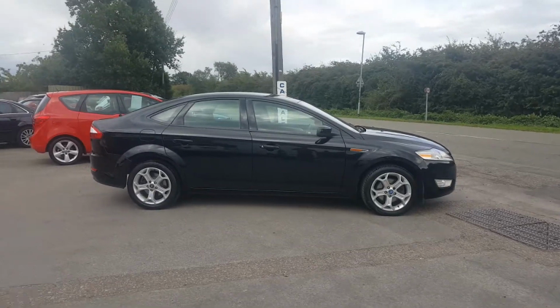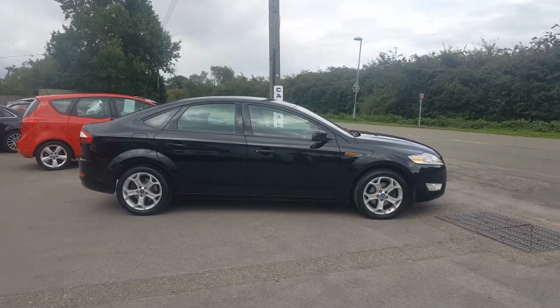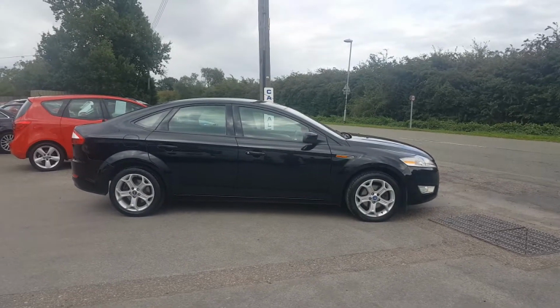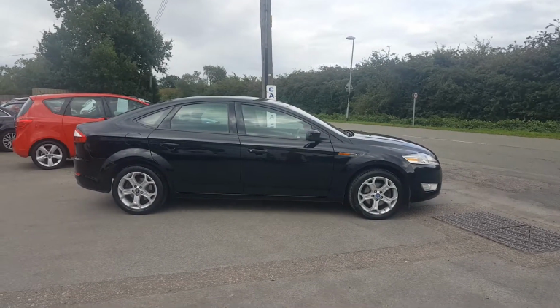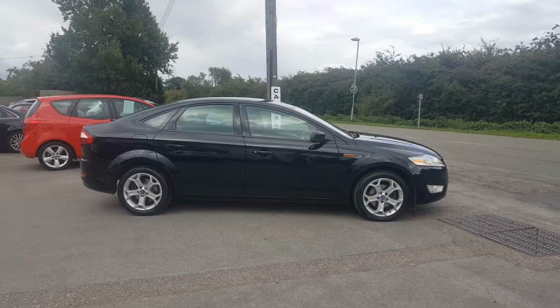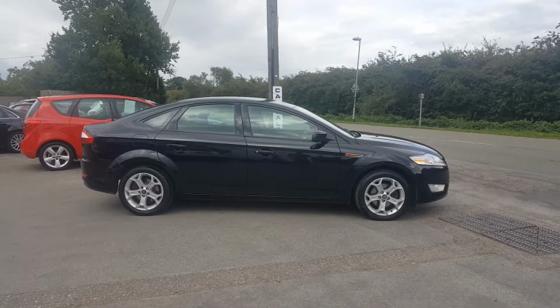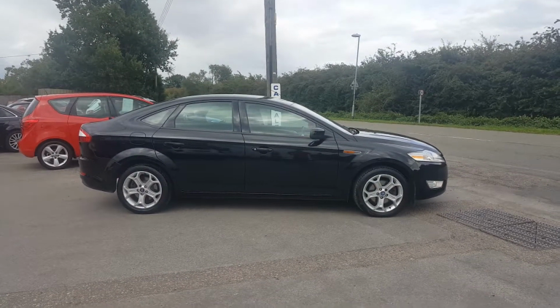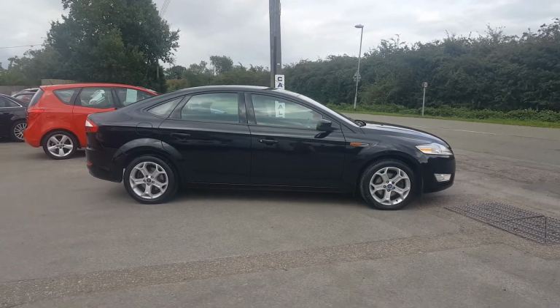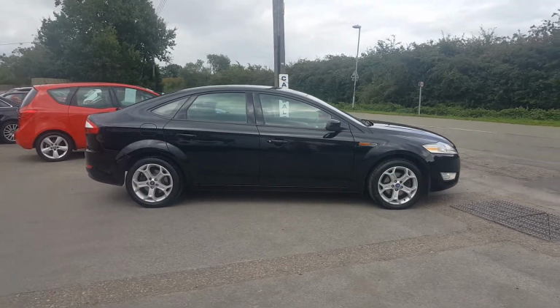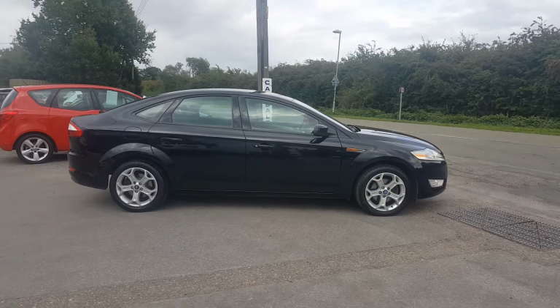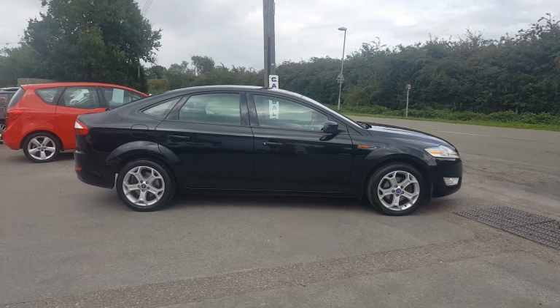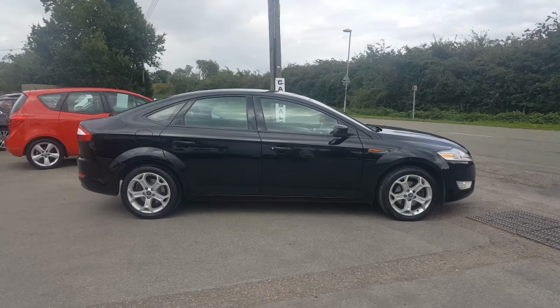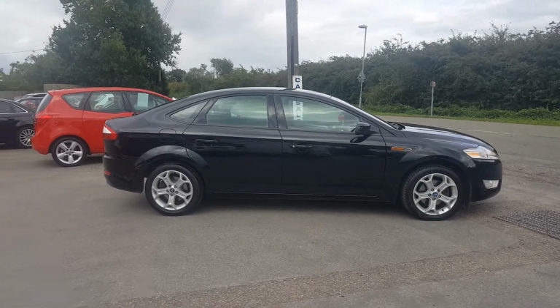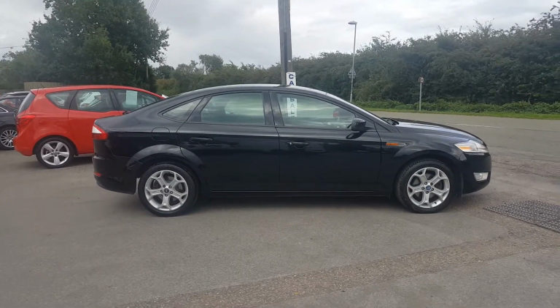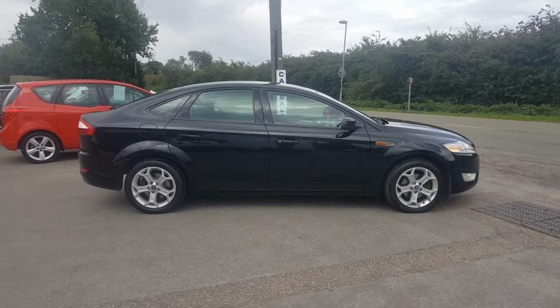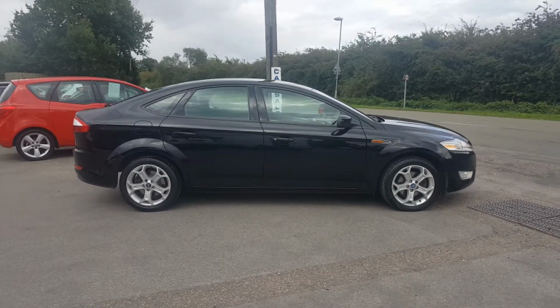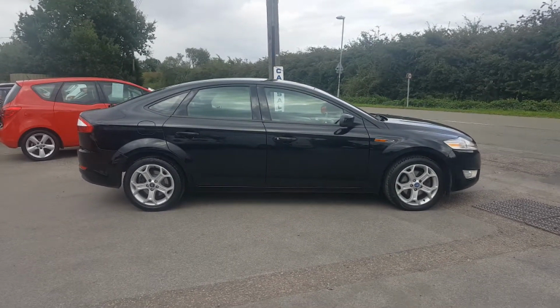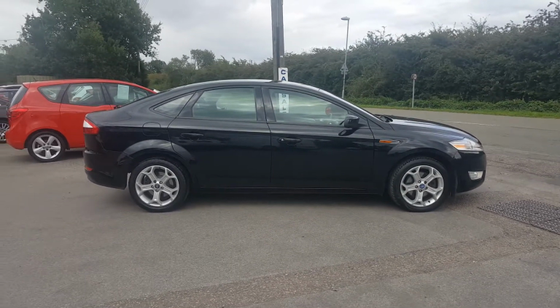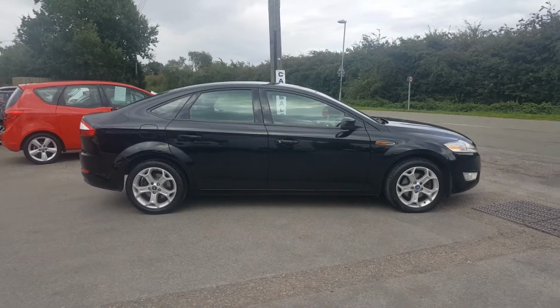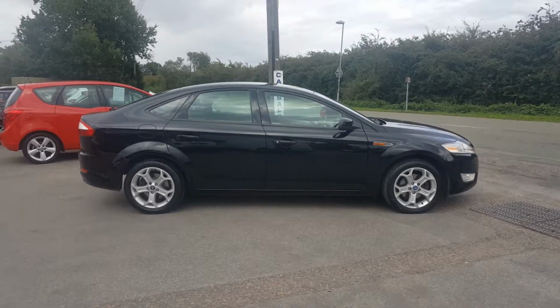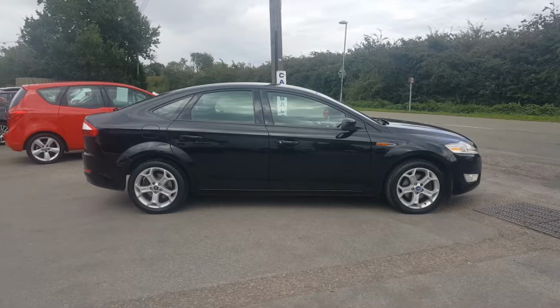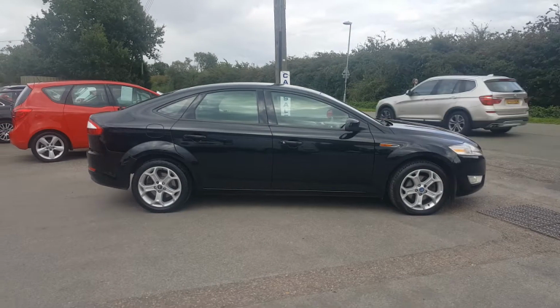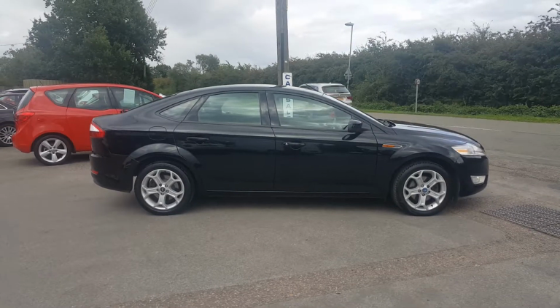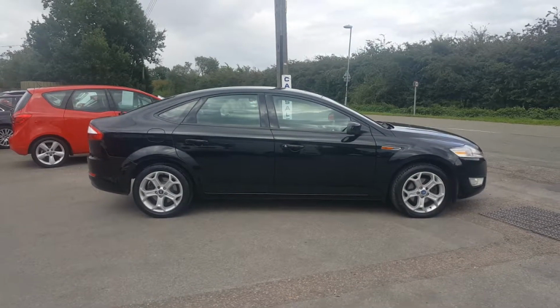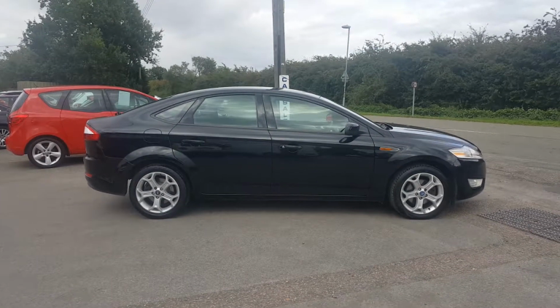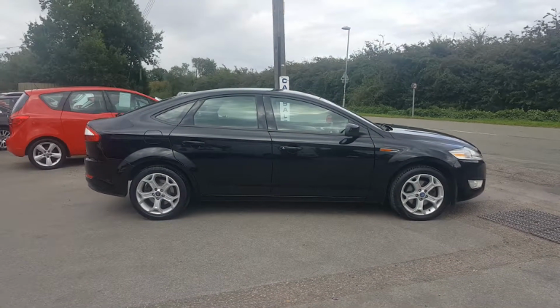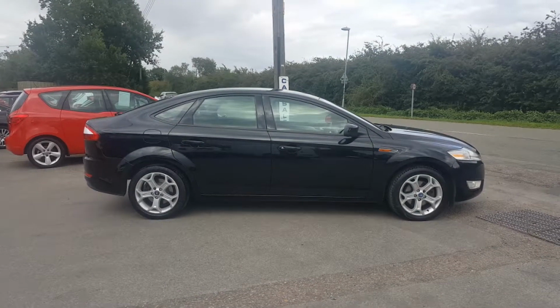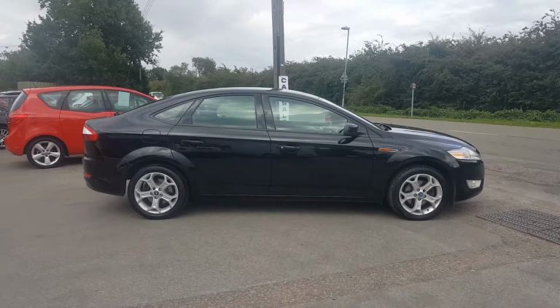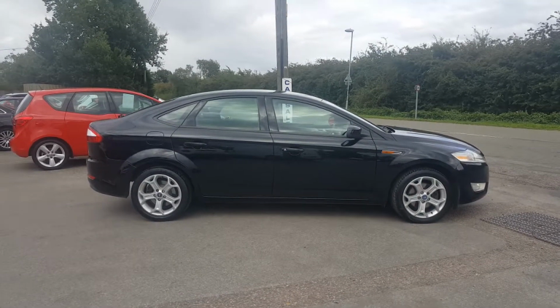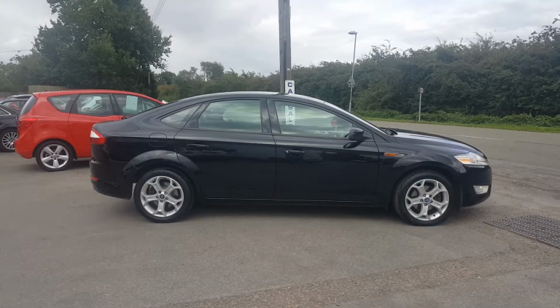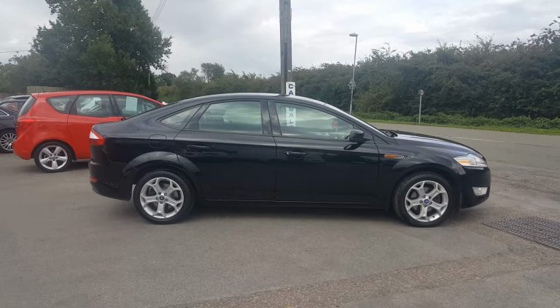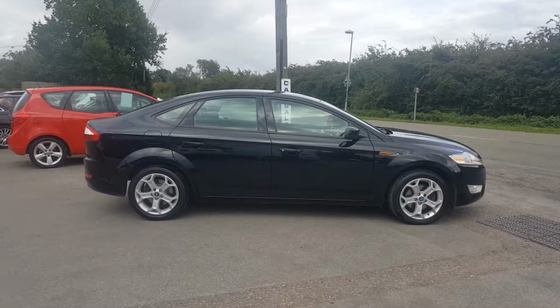Welcome to DC Last where the next vehicle is a 2010 — this is a 60 plate Ford Mondeo. This is the 1.8 turbo diesel Sport, 125 brake horsepower version, previously sold by us about three years ago.